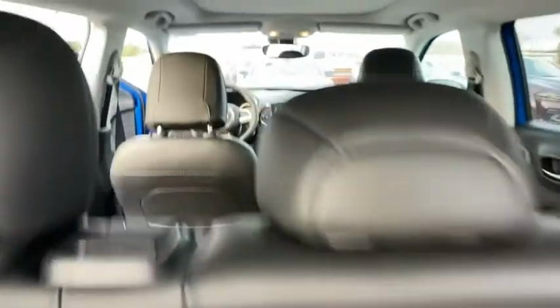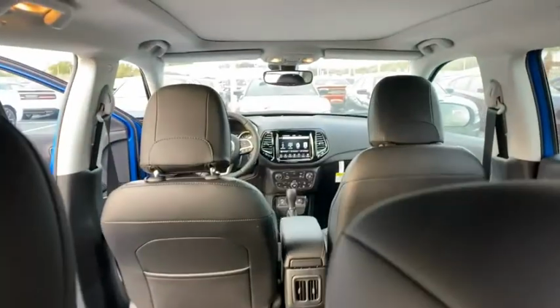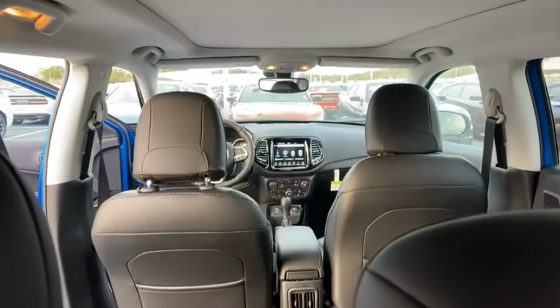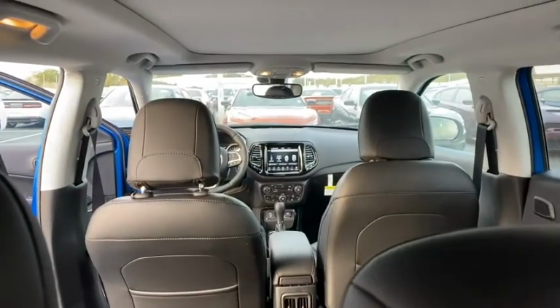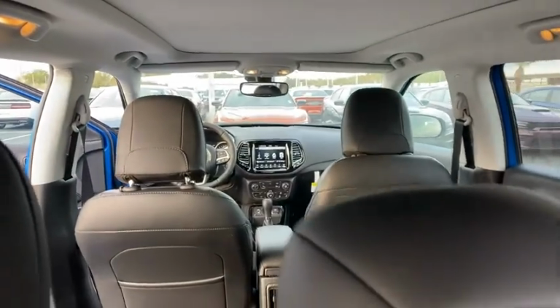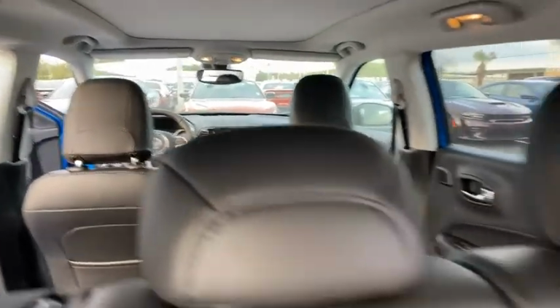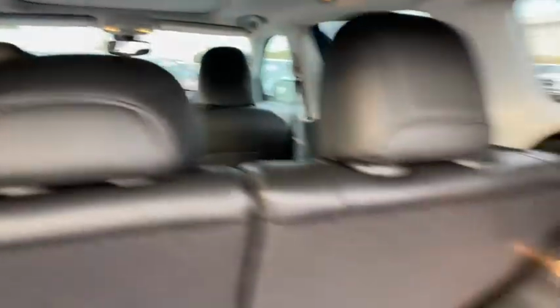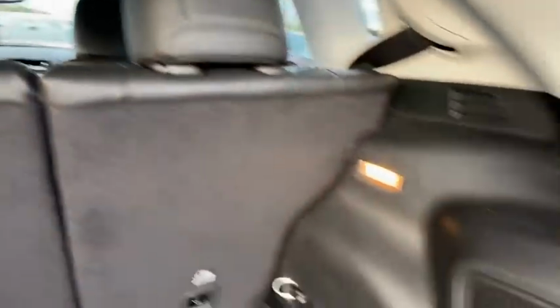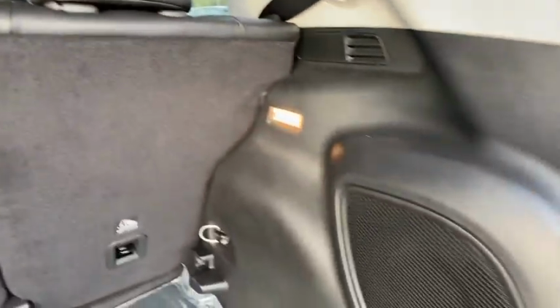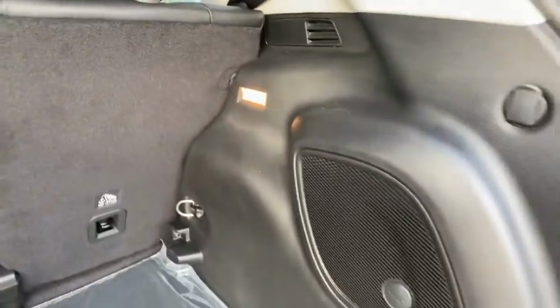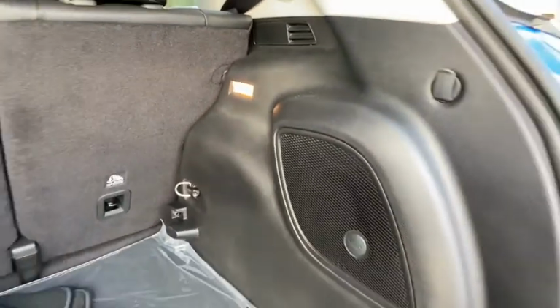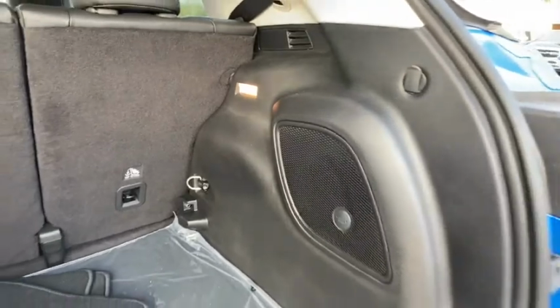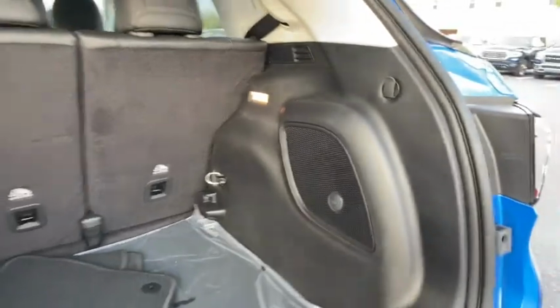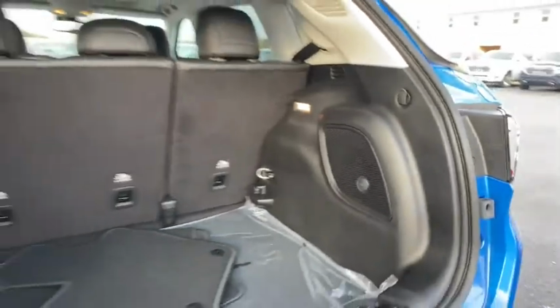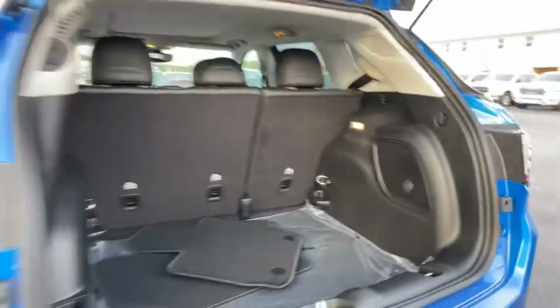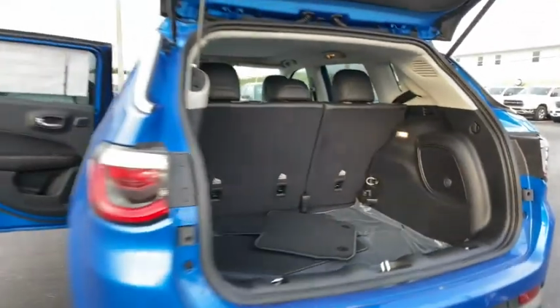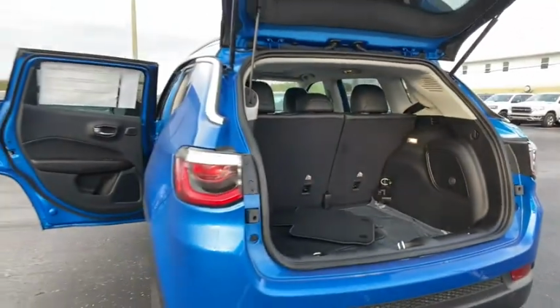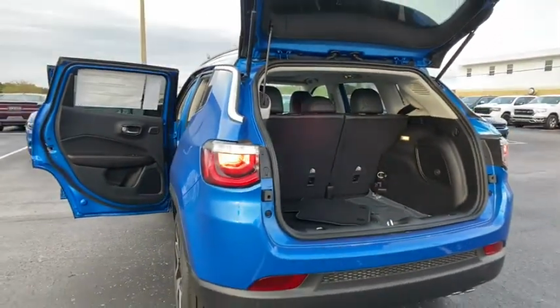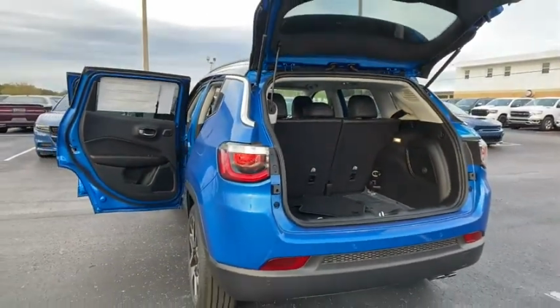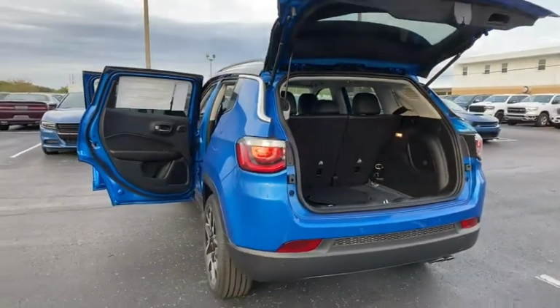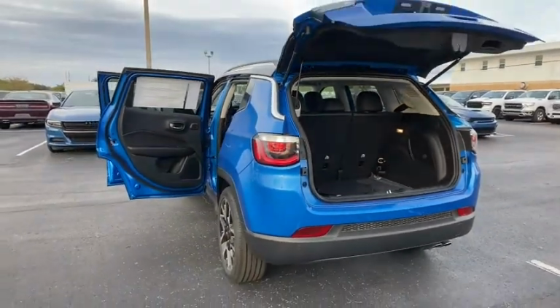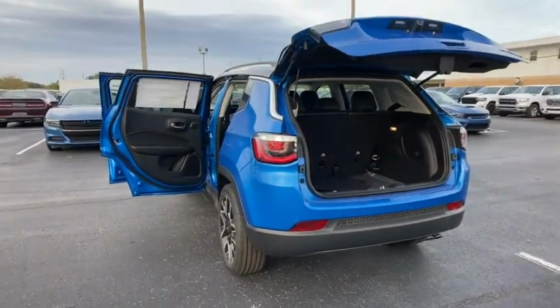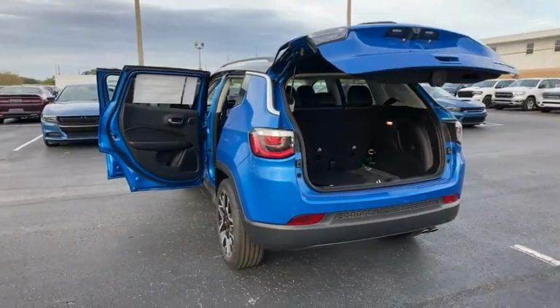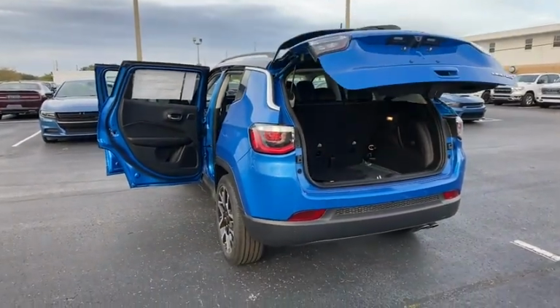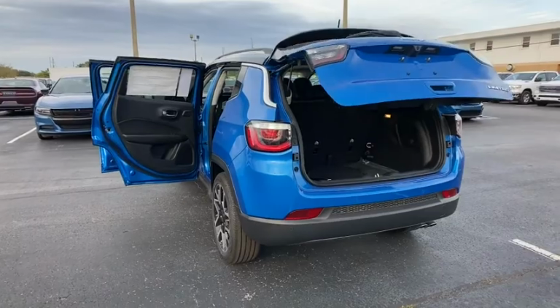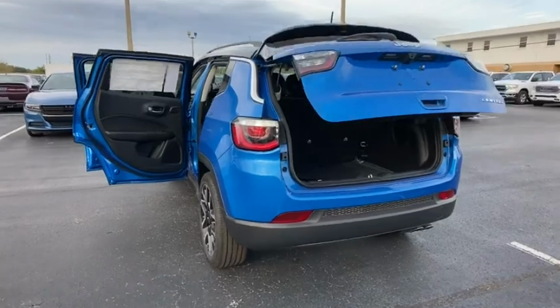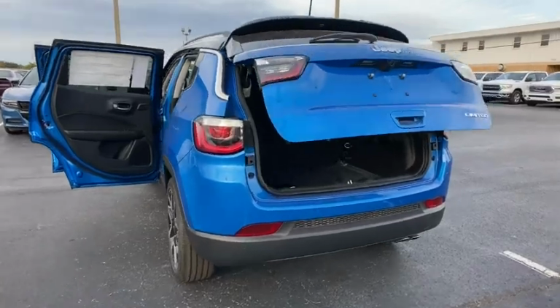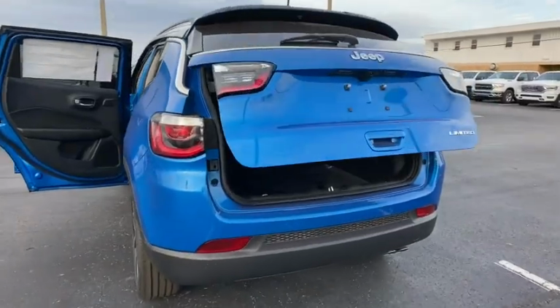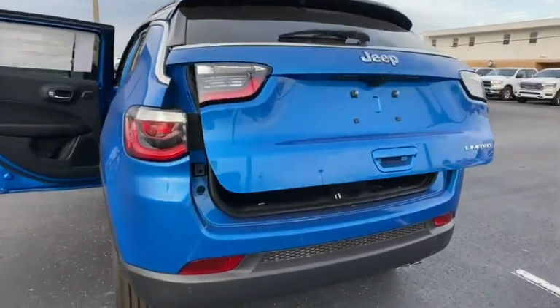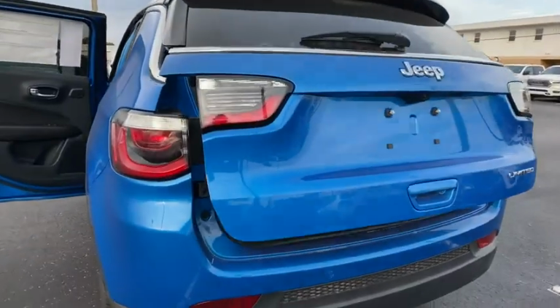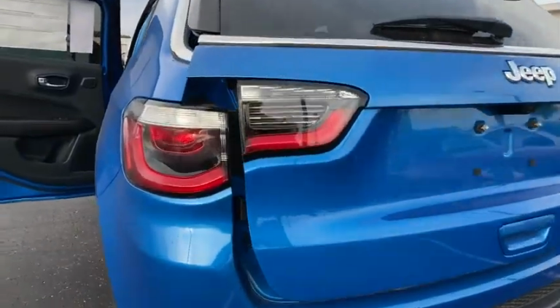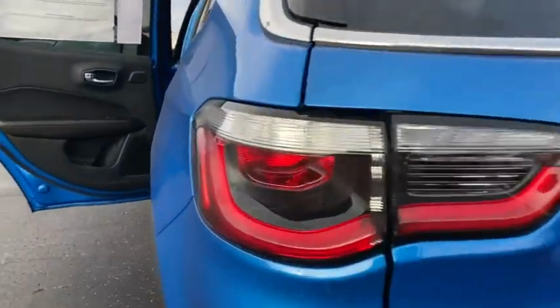Here are some of this vehicle's great options: backup camera, traction control, anti-lock braking system, steering wheel audio controls, lane departure warning, power liftgate, stability control, and keyless entry.